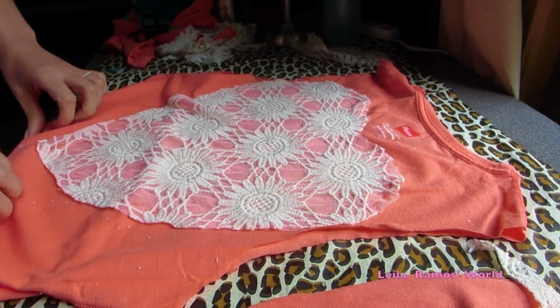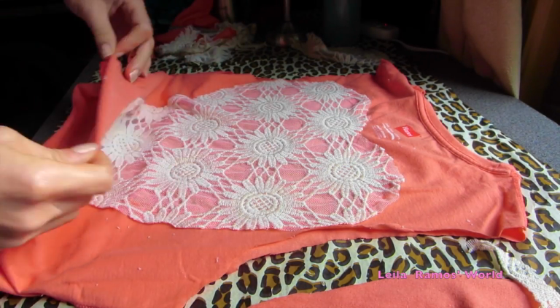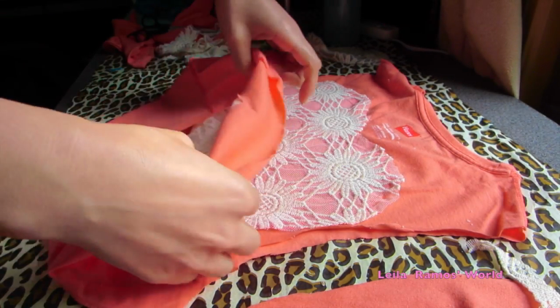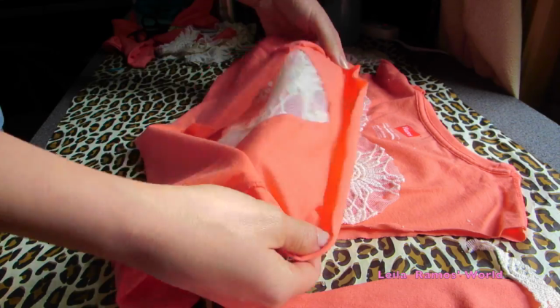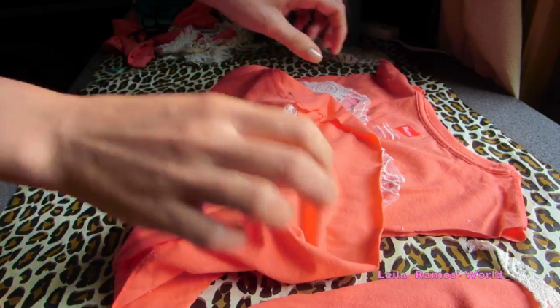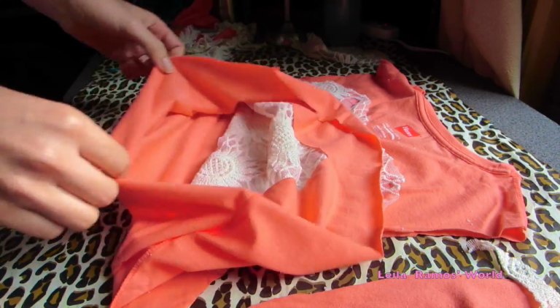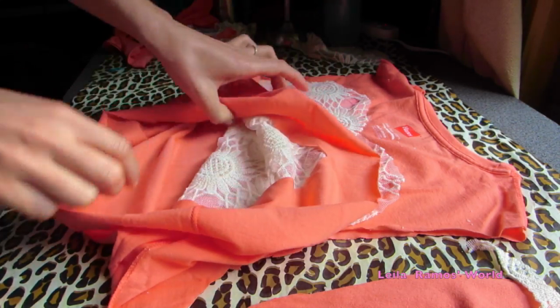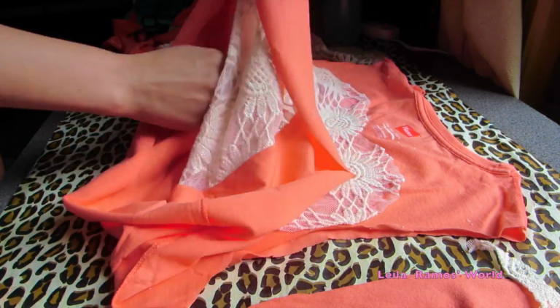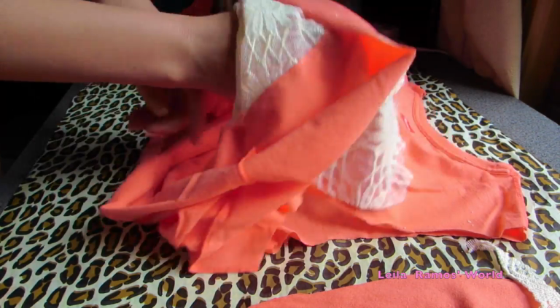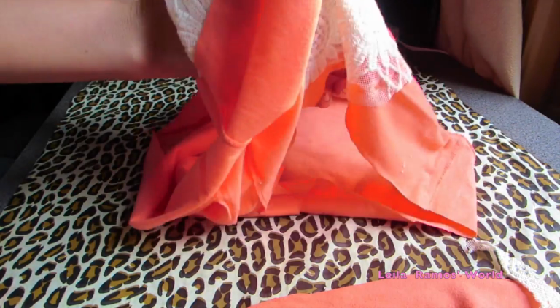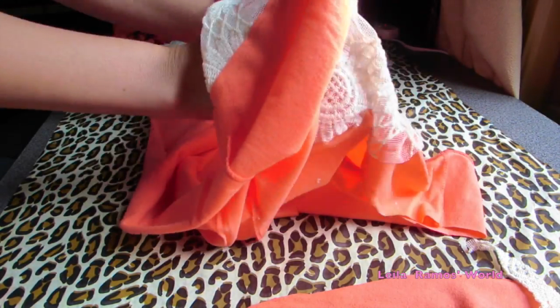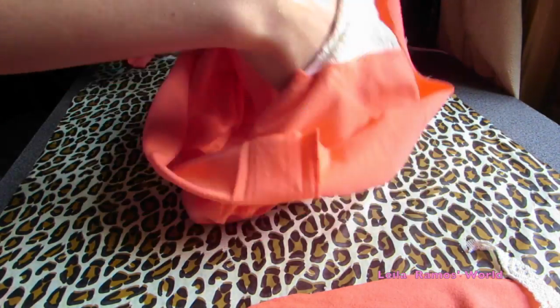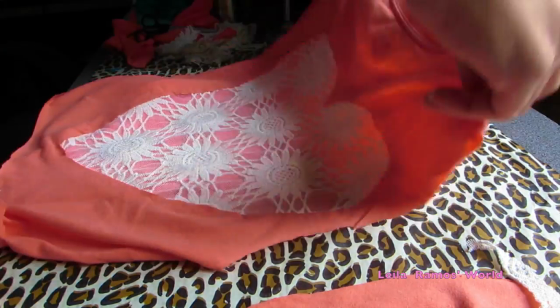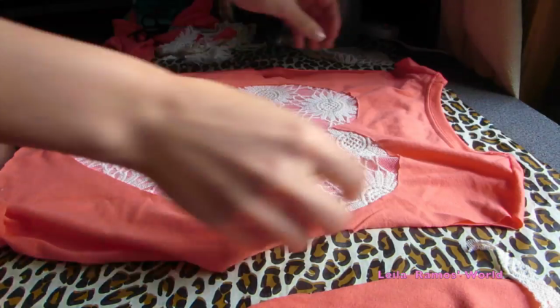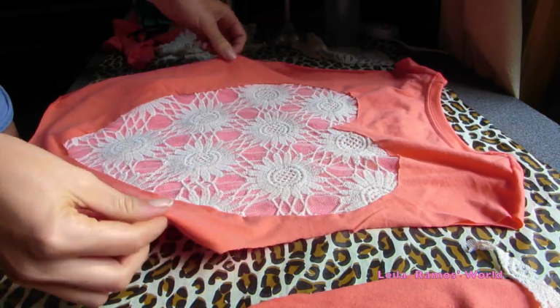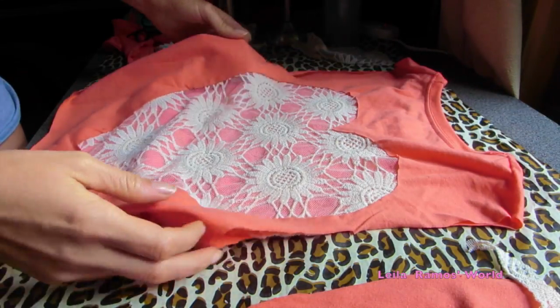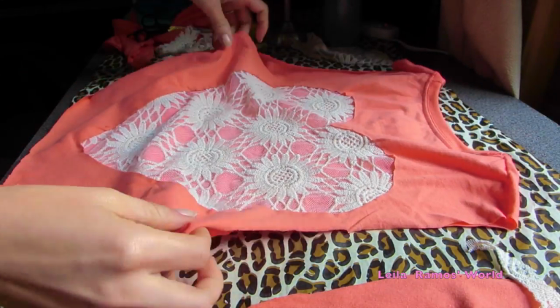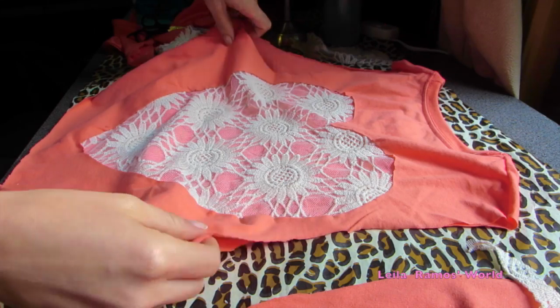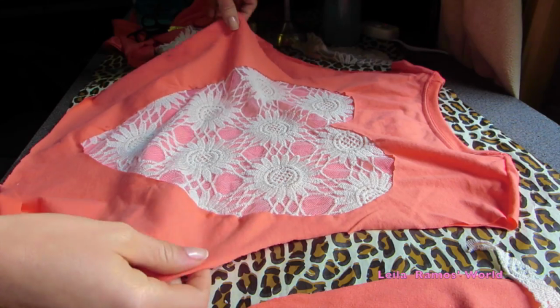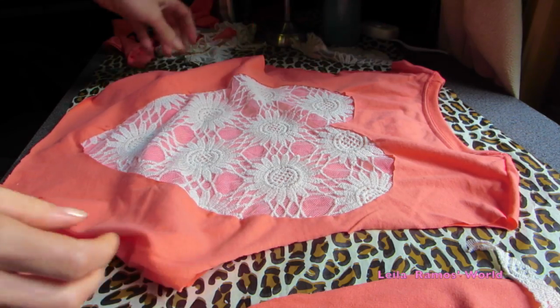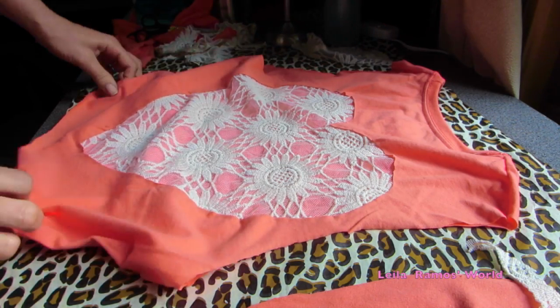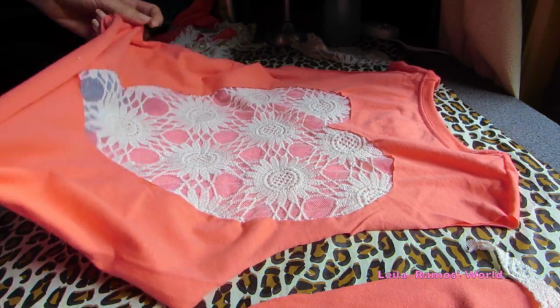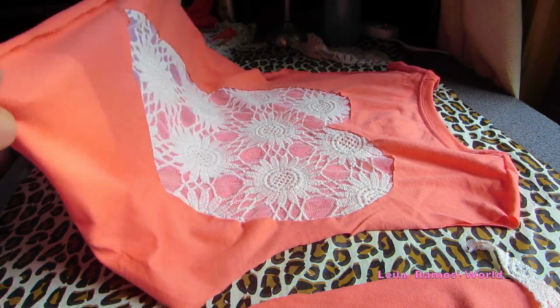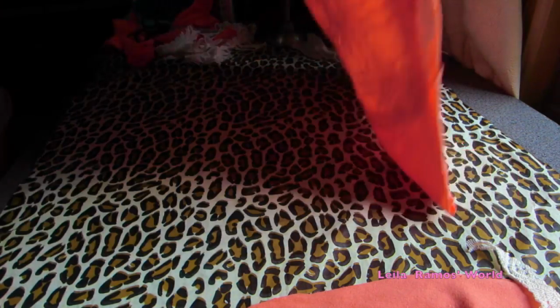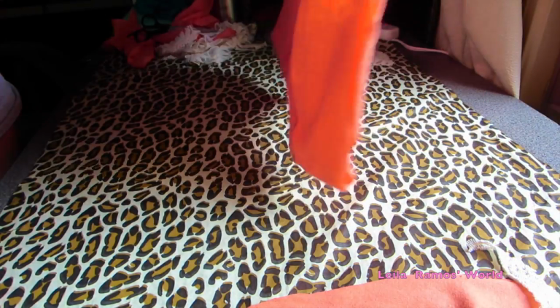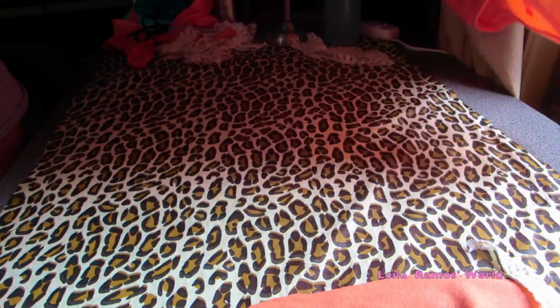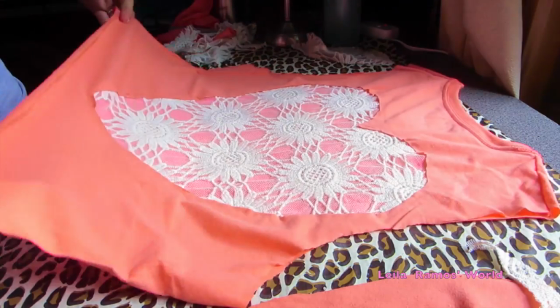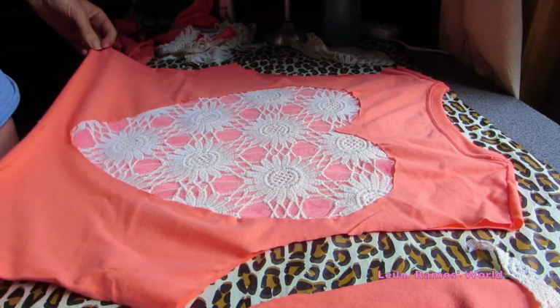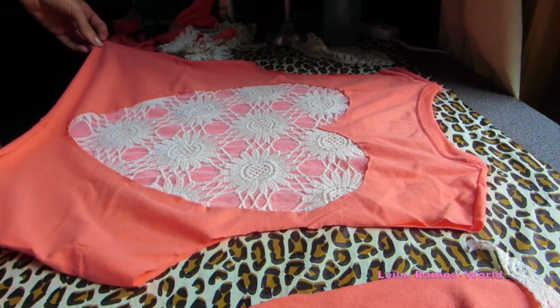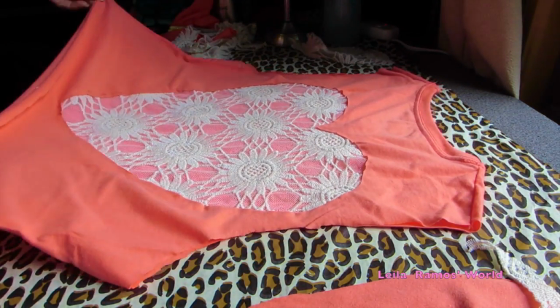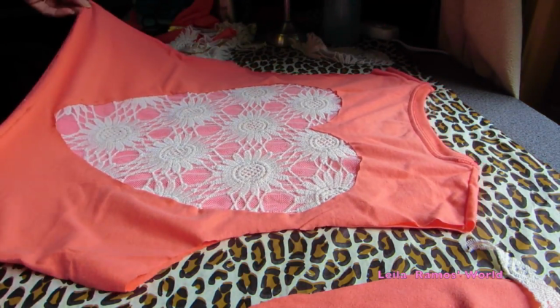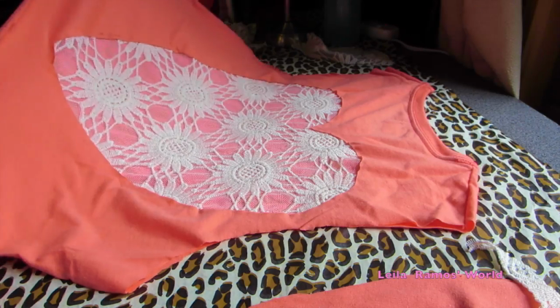So after an hour, you're going to see that you have this really cool effect on the back — this heart effect. This is how it looks like. I just think it looks so cool, I simply love it.